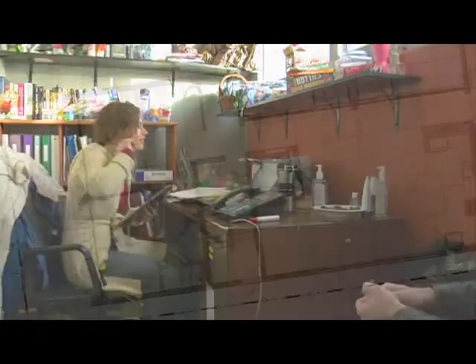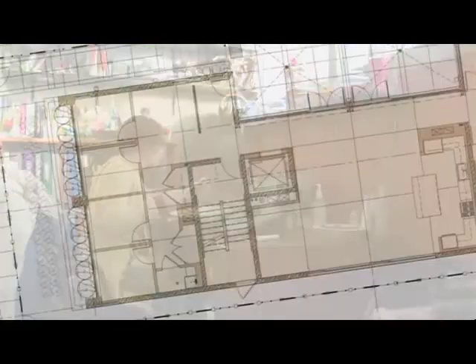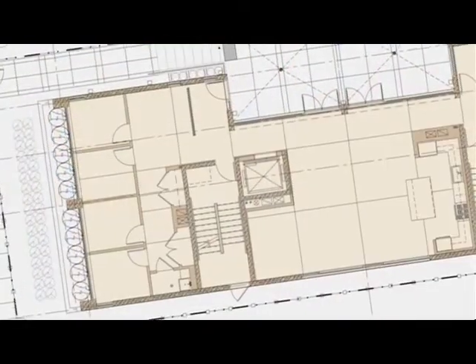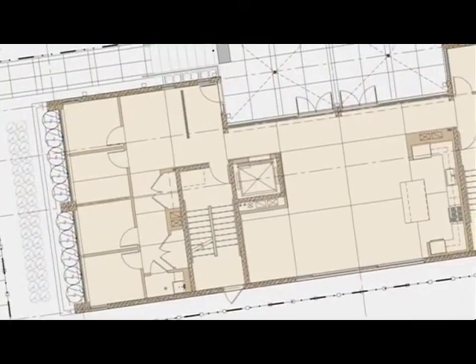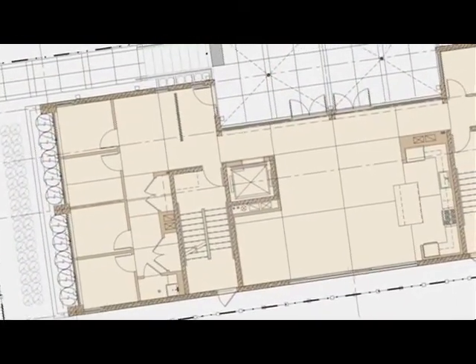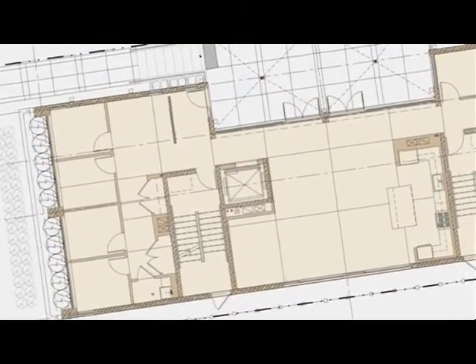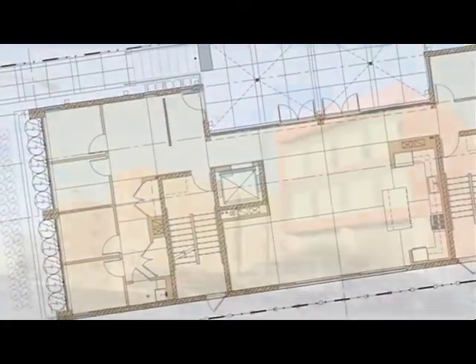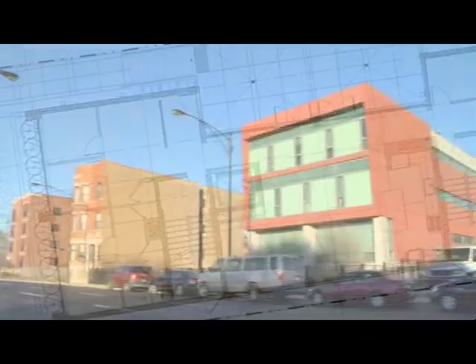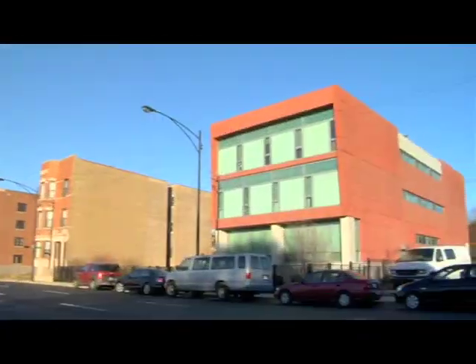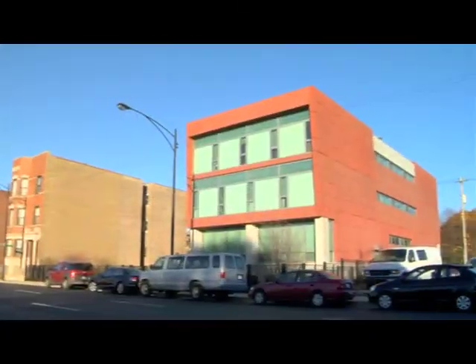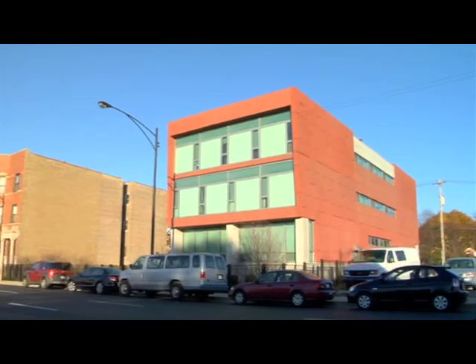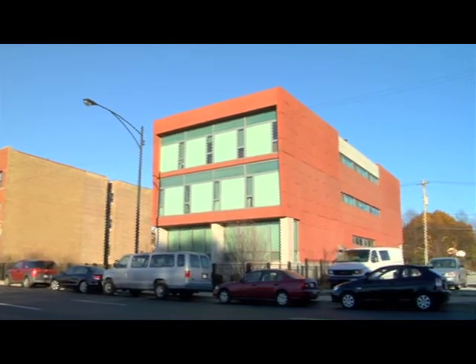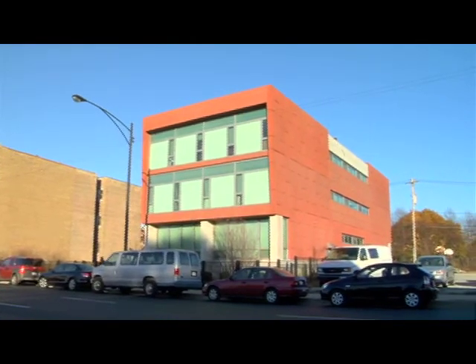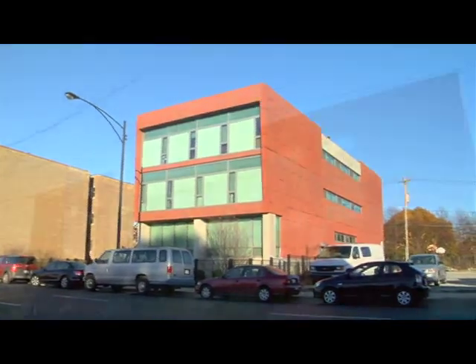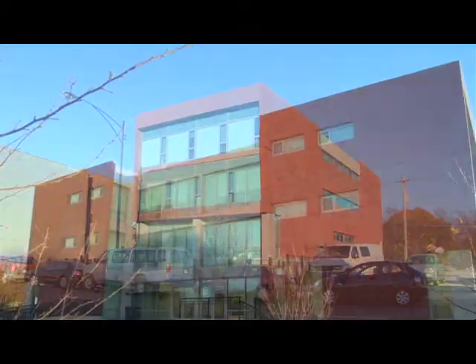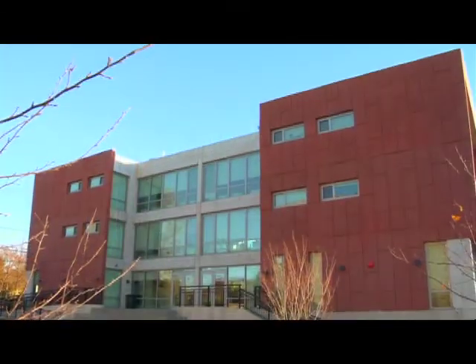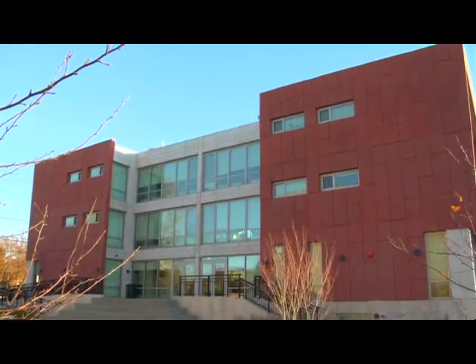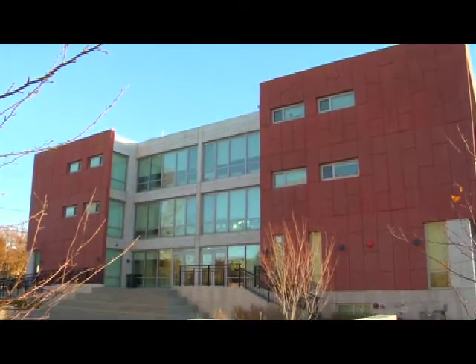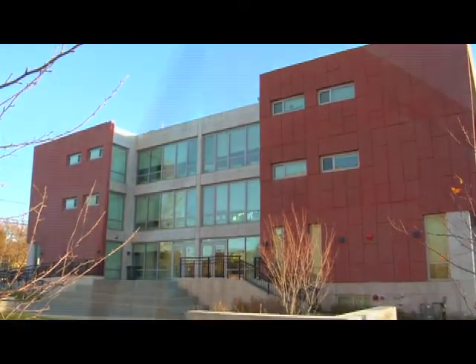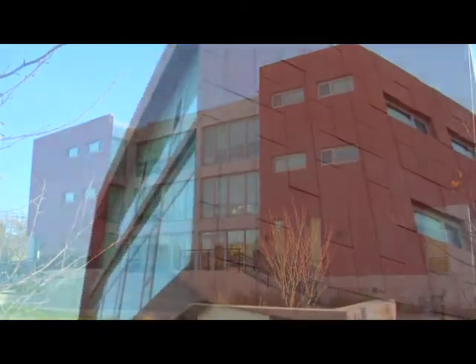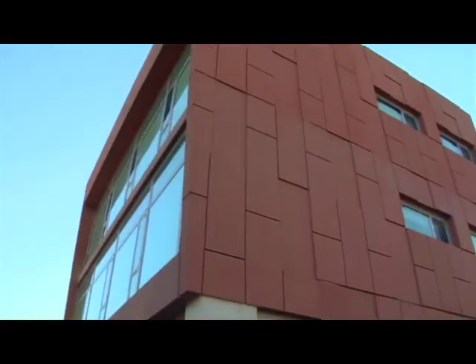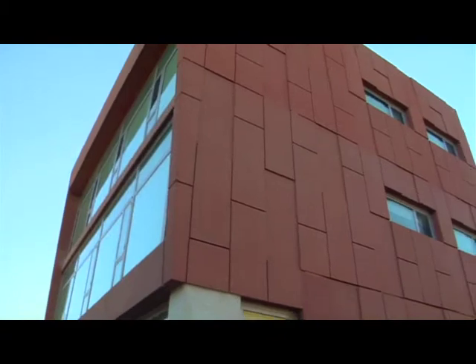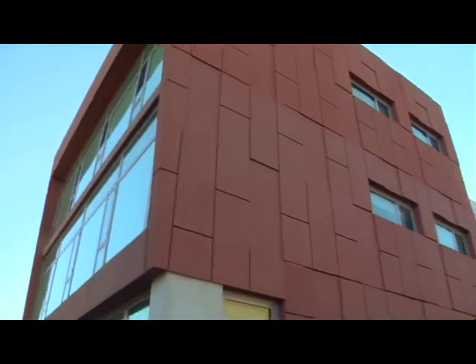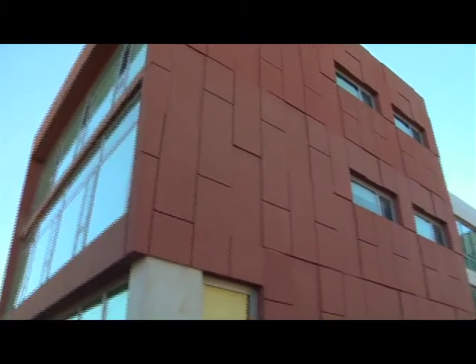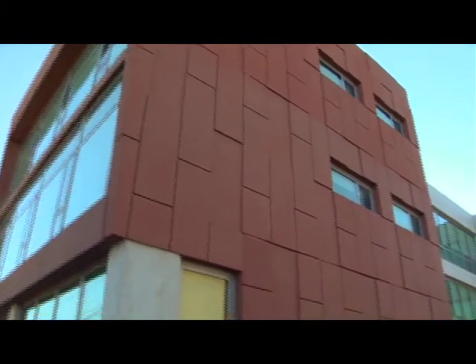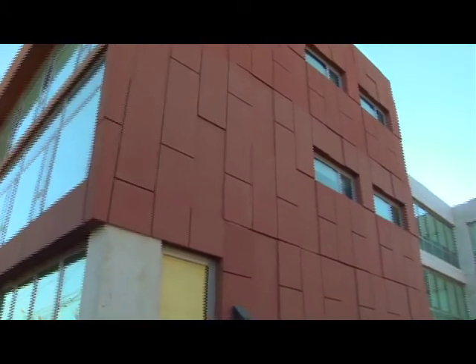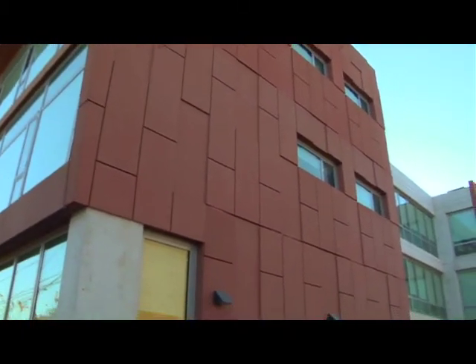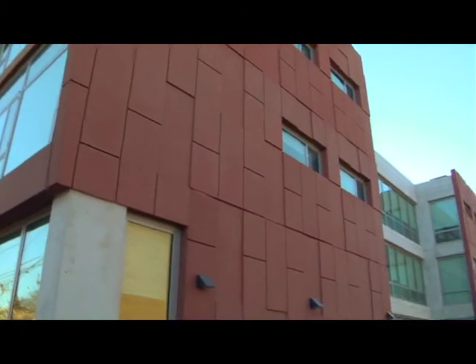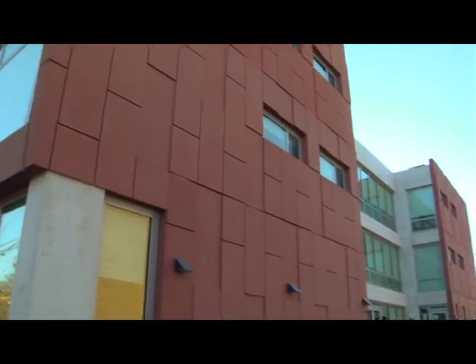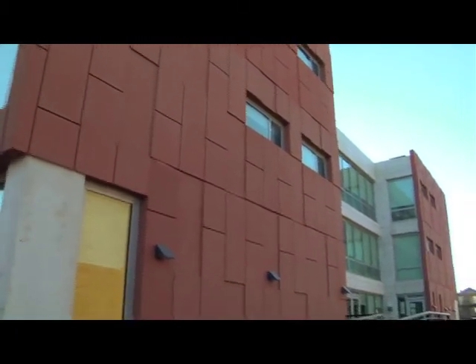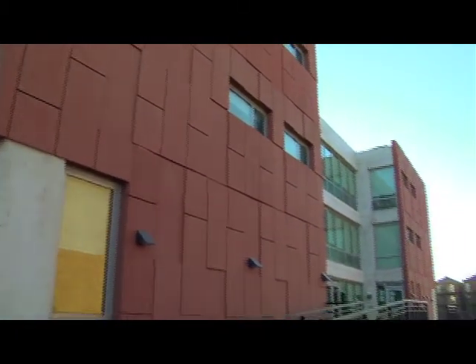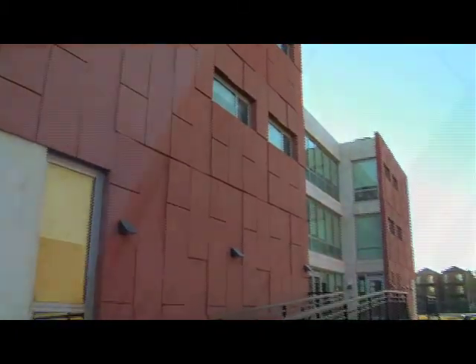But the architects realized renovation wouldn't be the best solution. They suggested new construction on an adjacent vacant lot and kept the design simple and functional. Precast panels formed the shell of the building and arrived on-site ready to install, keeping material and labor costs low.